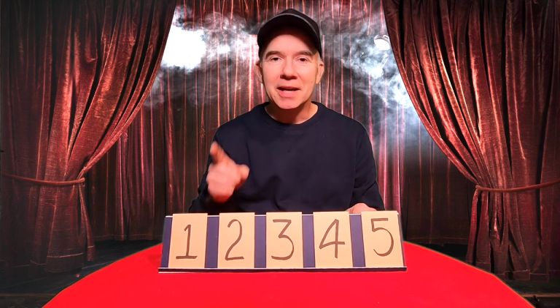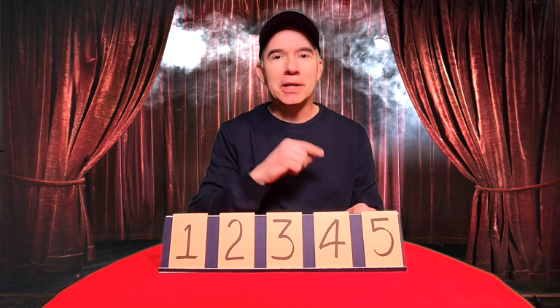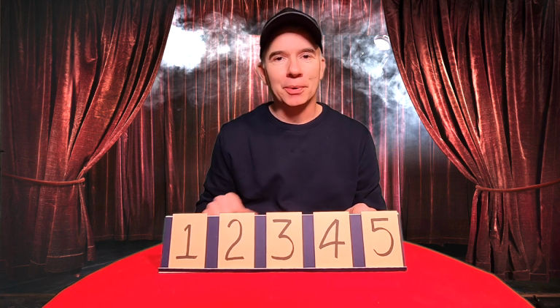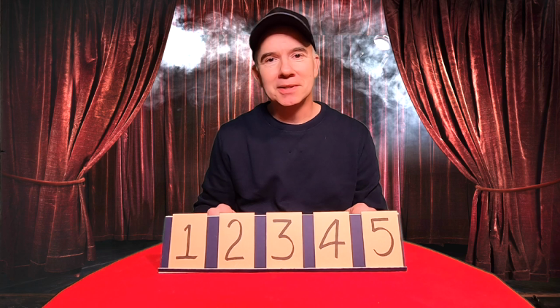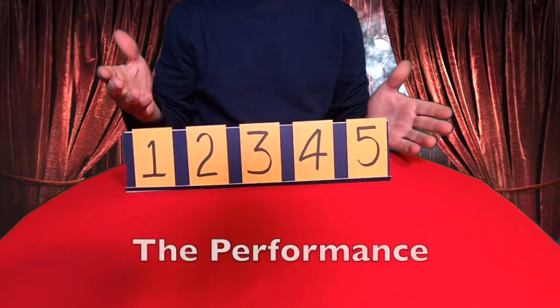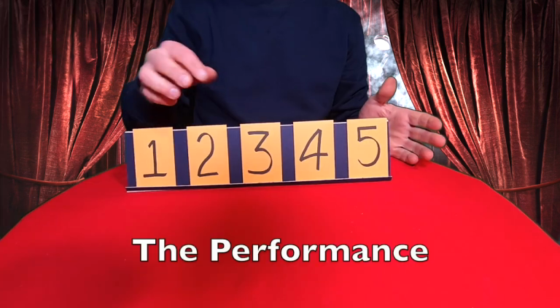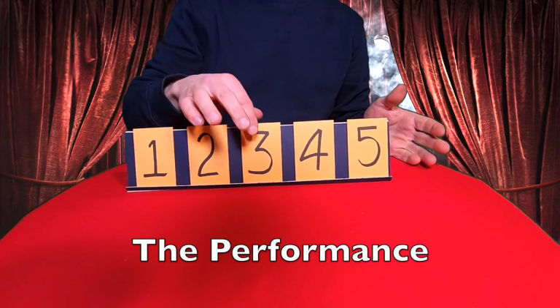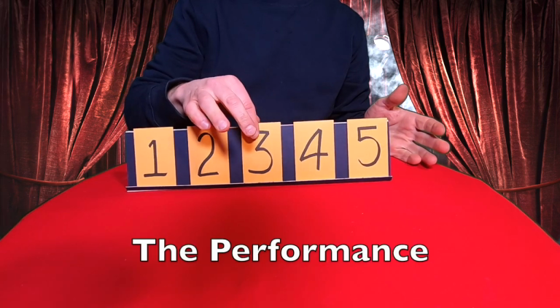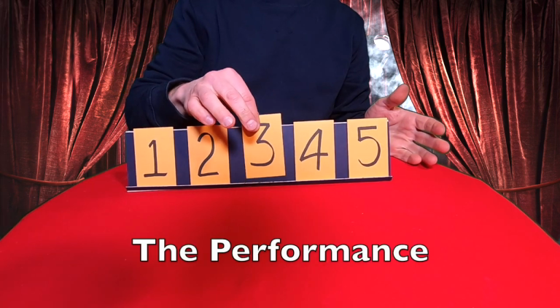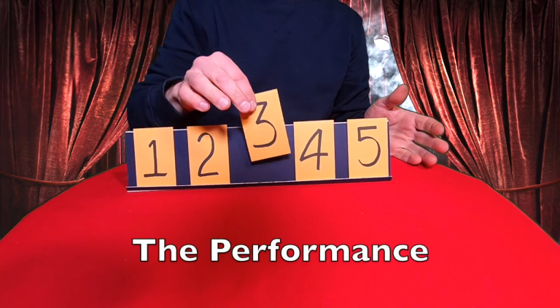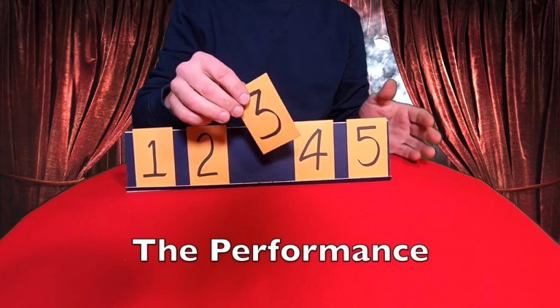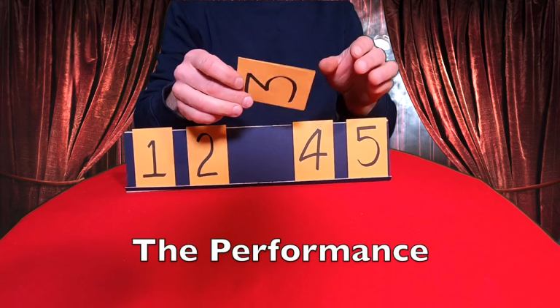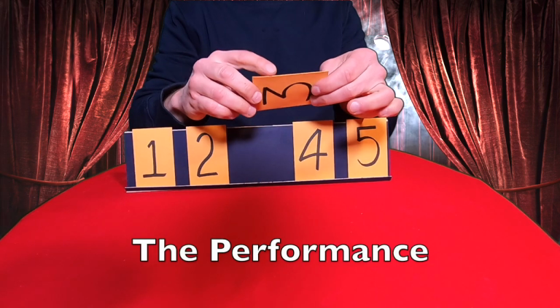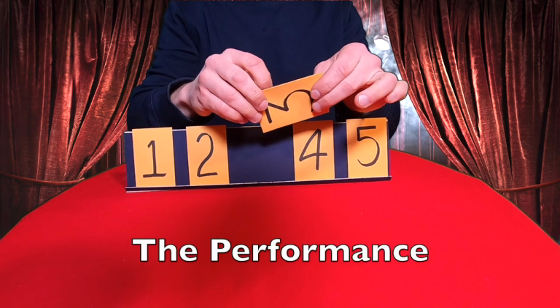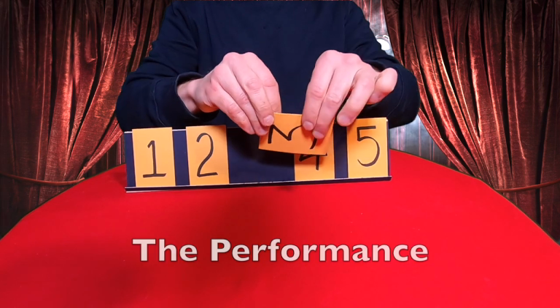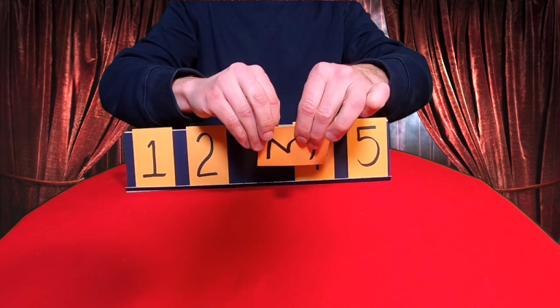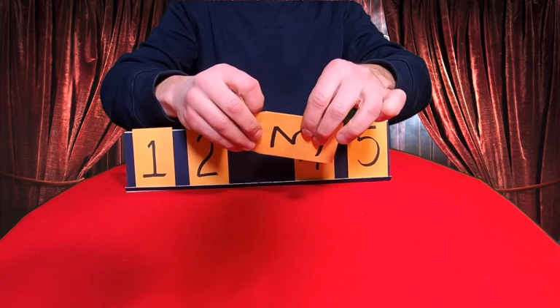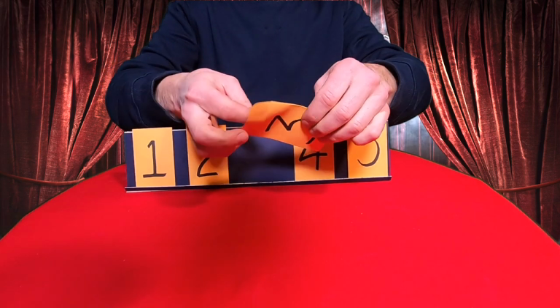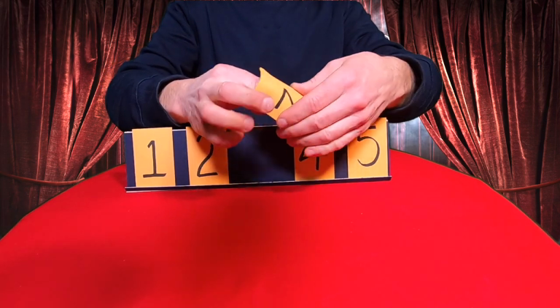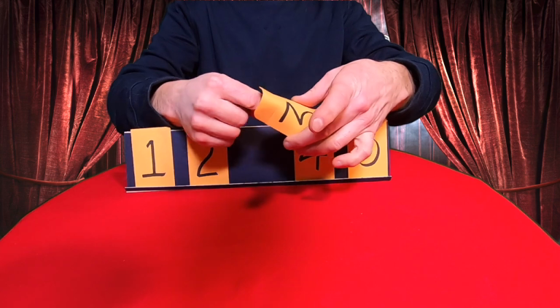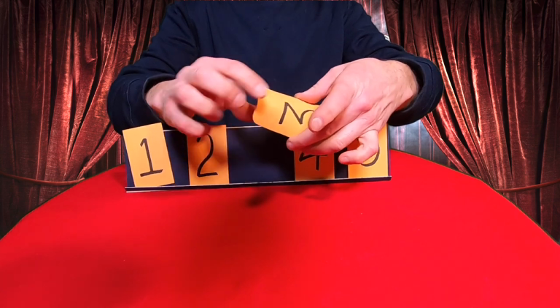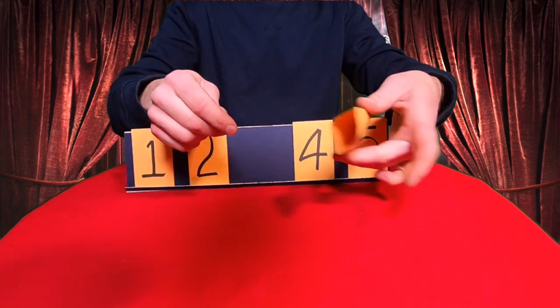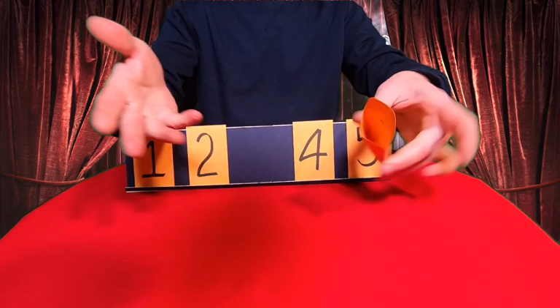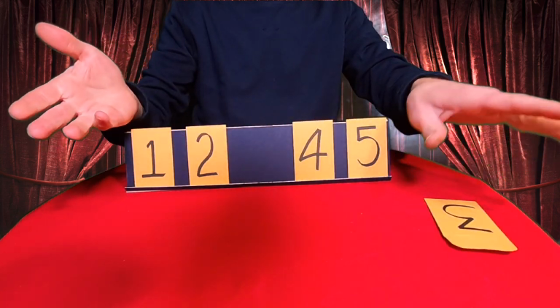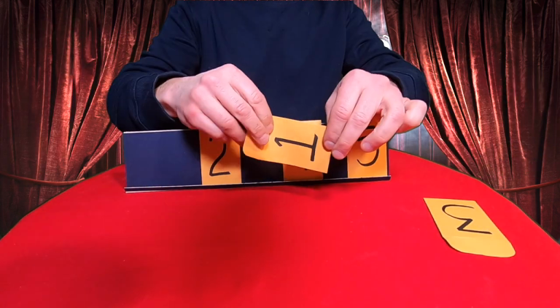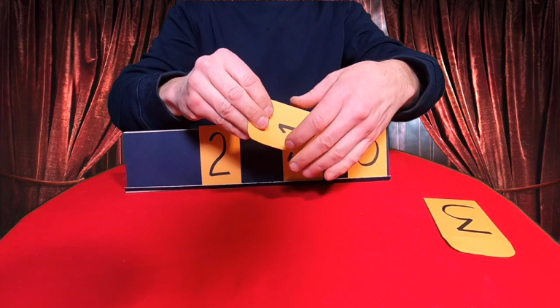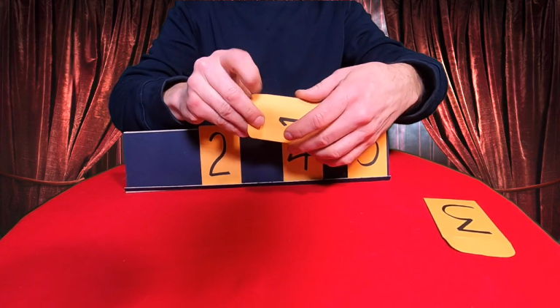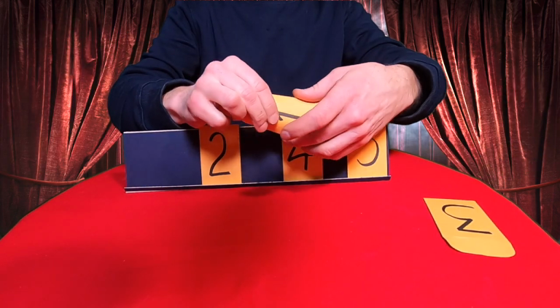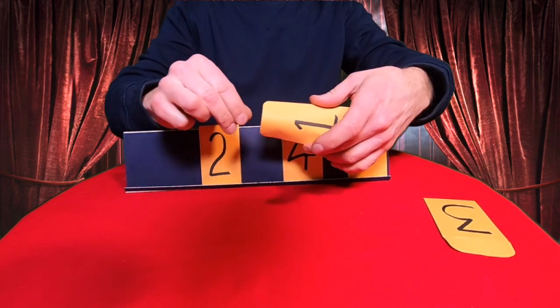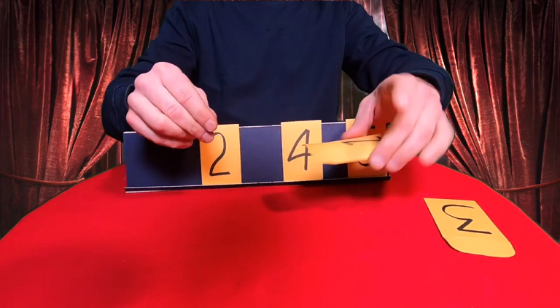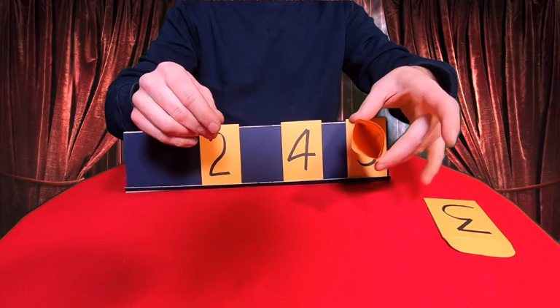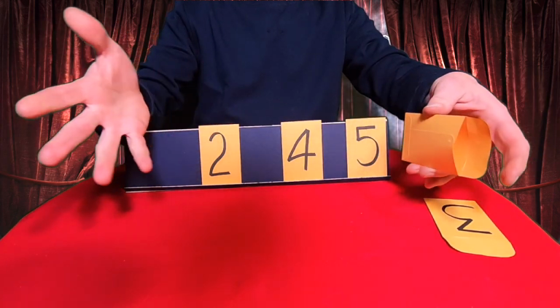Here's how it works. Ask the spectator to choose an envelope he thinks is going to contain the $20 bill. Tell him that he gets the first four picks and whichever one is left over, the magician keeps.